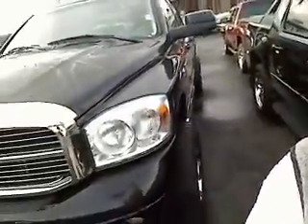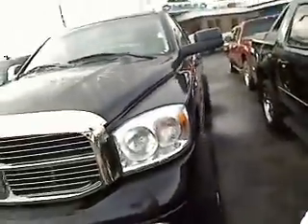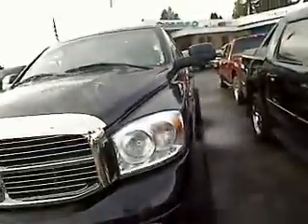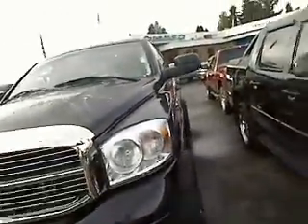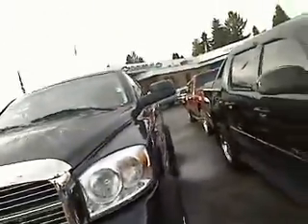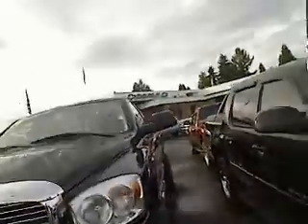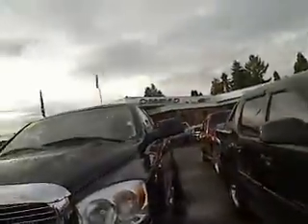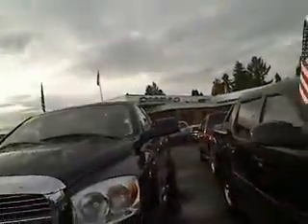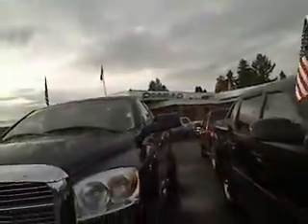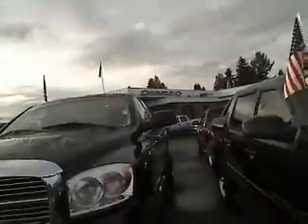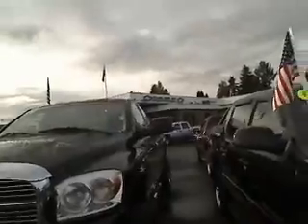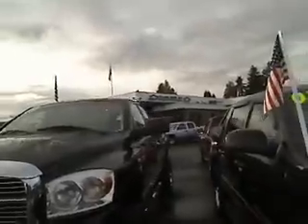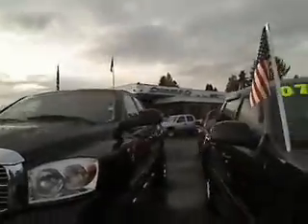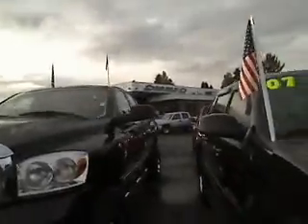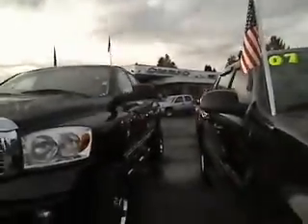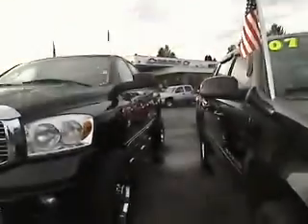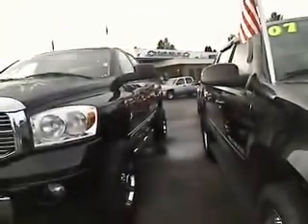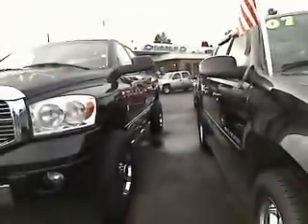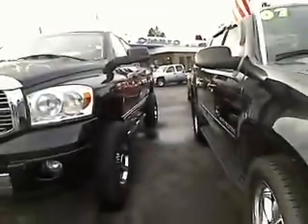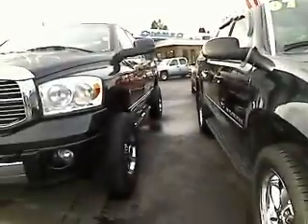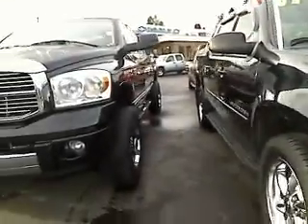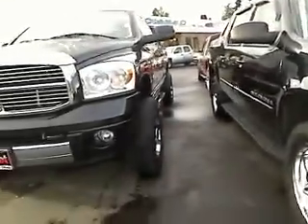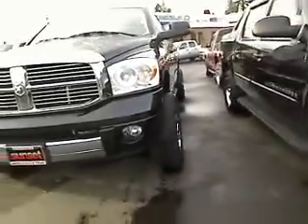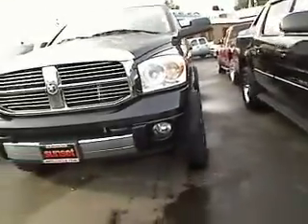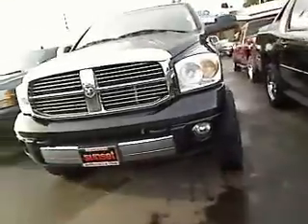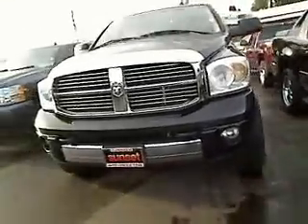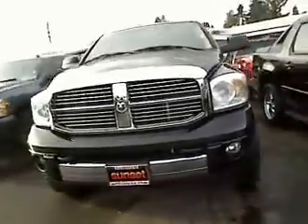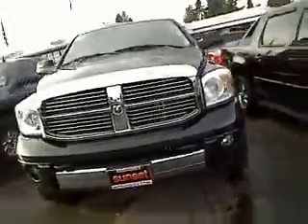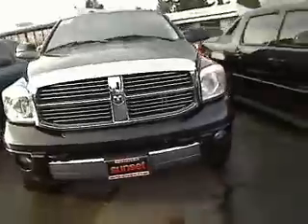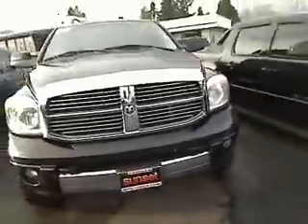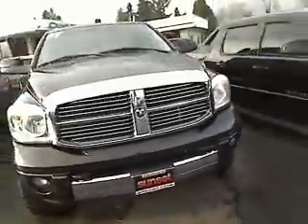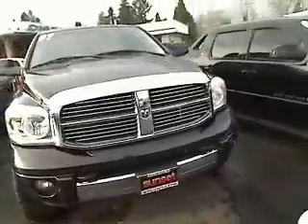This is a virtual walkaround, which means you get to take a look at this vehicle up close and personal as opposed to just pictures. We'll take a look at the interior in just a second.